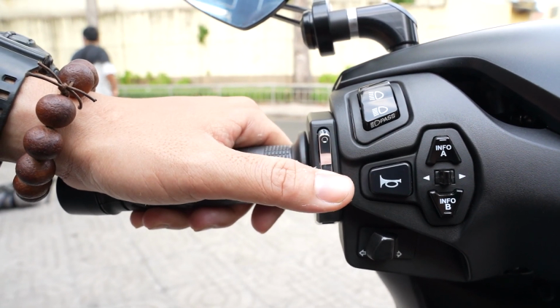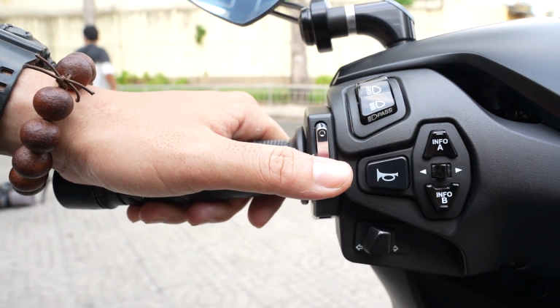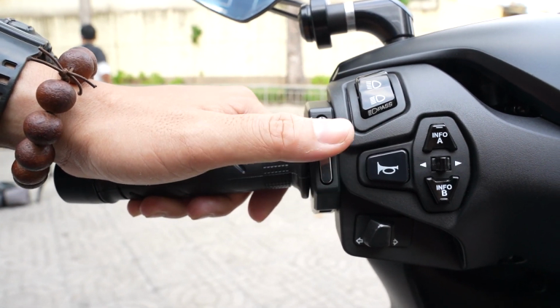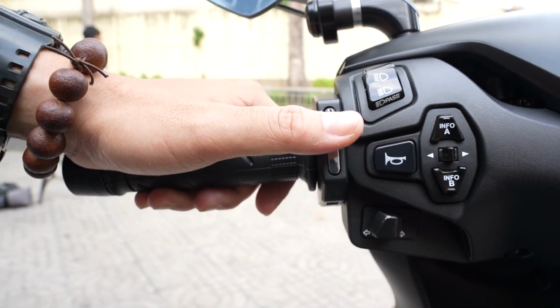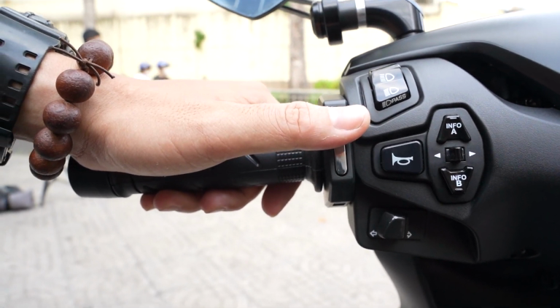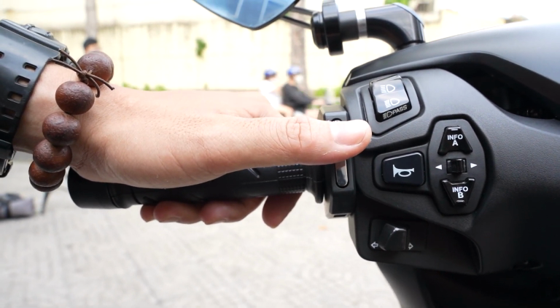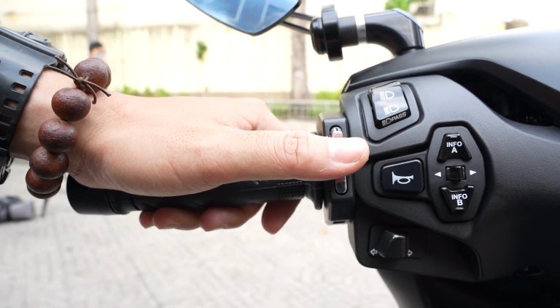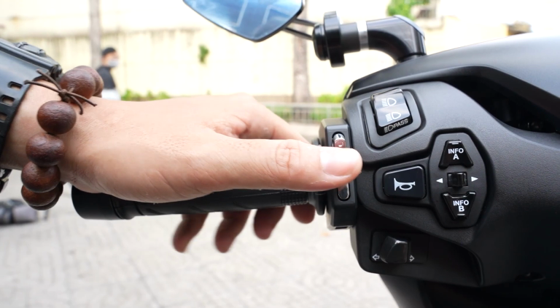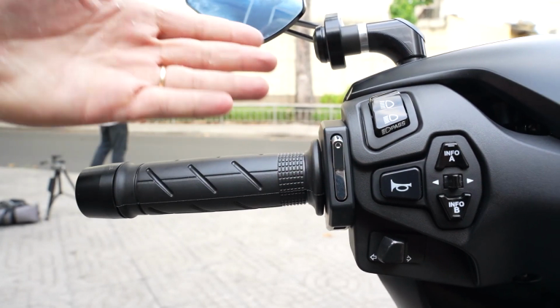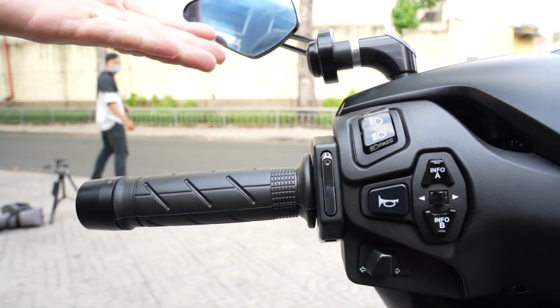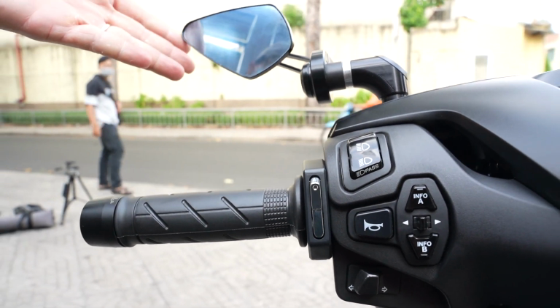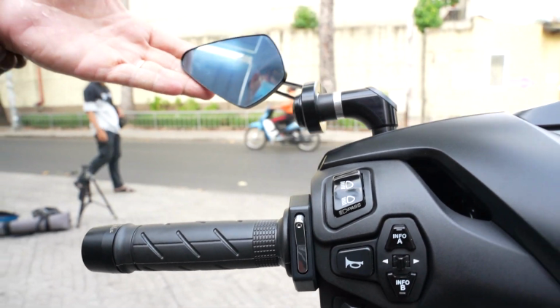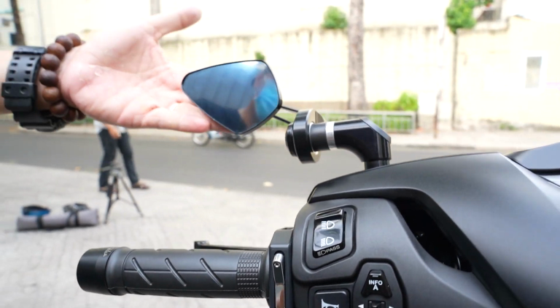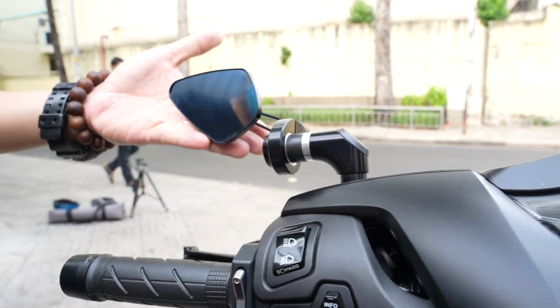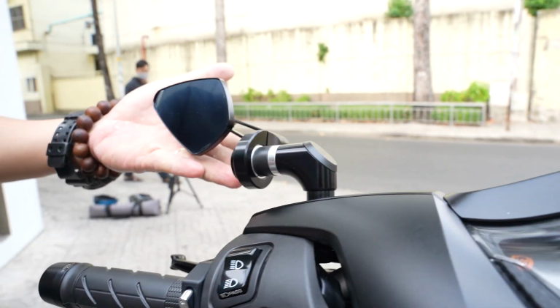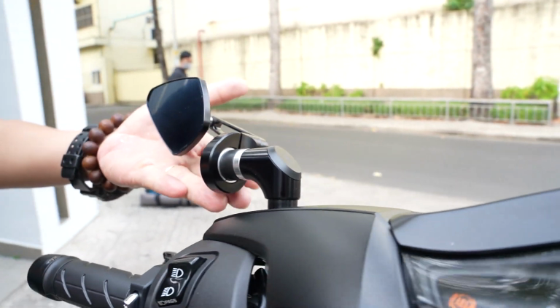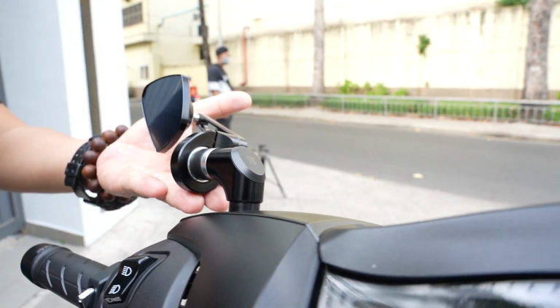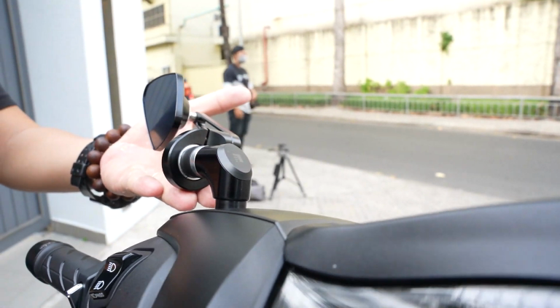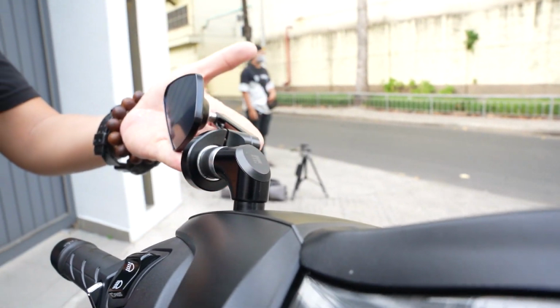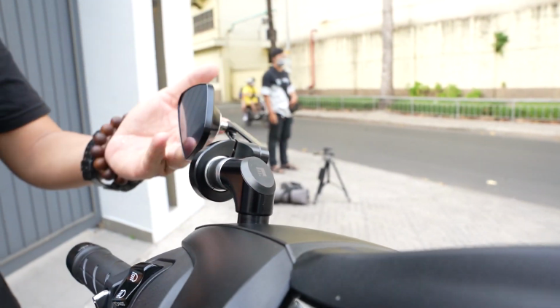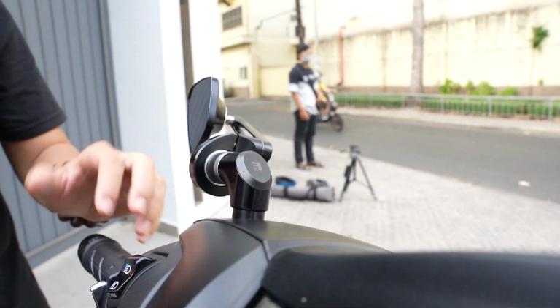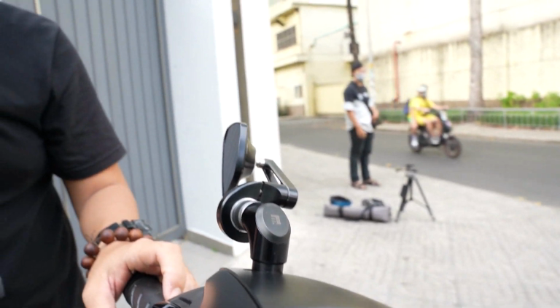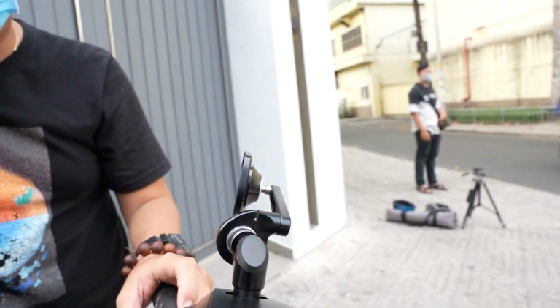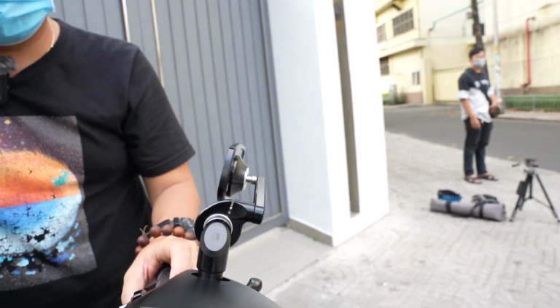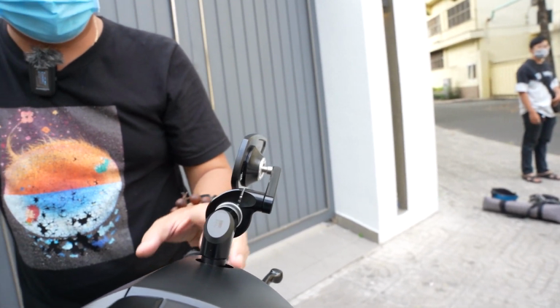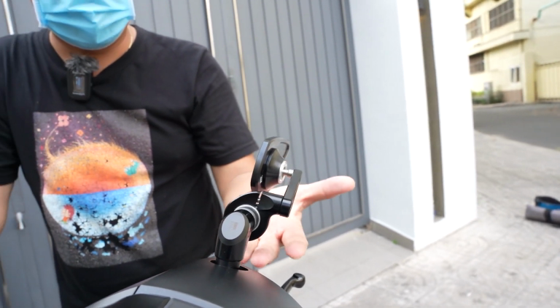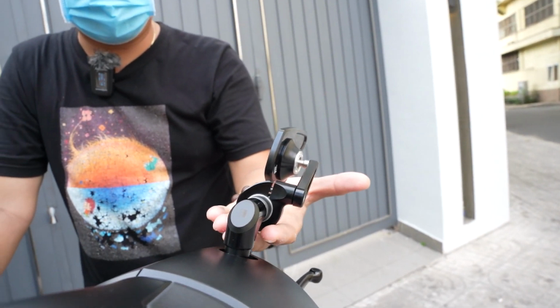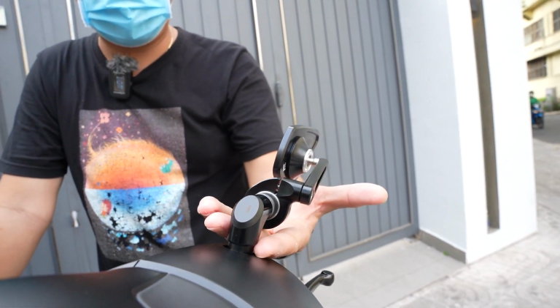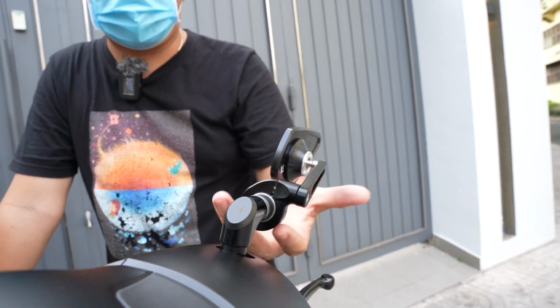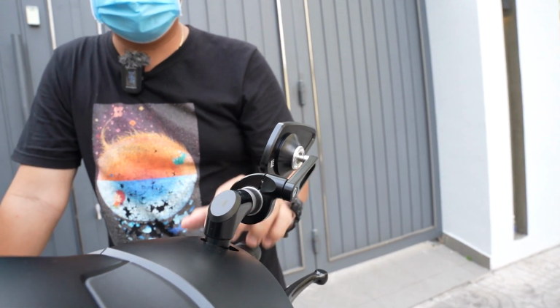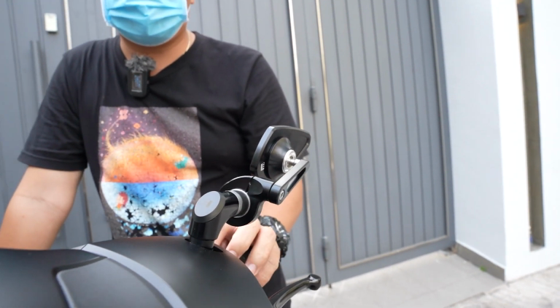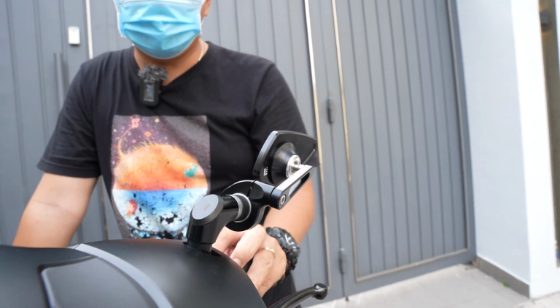Không có bị chiếu vào mặt người khác. Kính, motor ga ghét, mẫu giọt nước hay là chiếc lá - tùy theo anh em gọi. Và chân là chân gắn sẵn cho SH luôn.